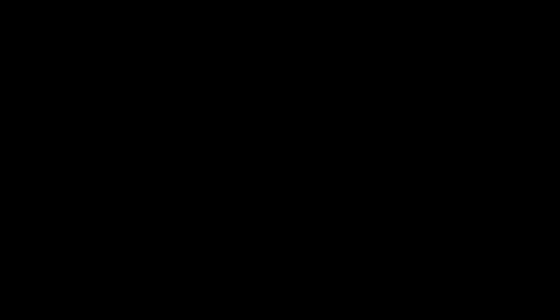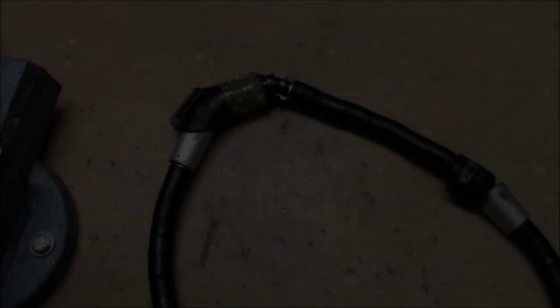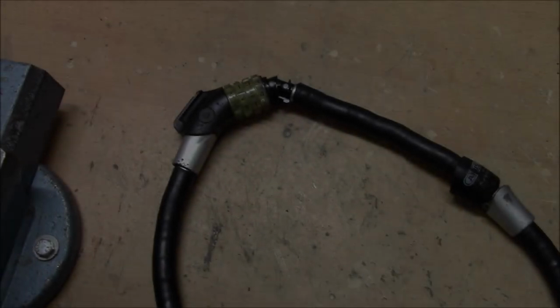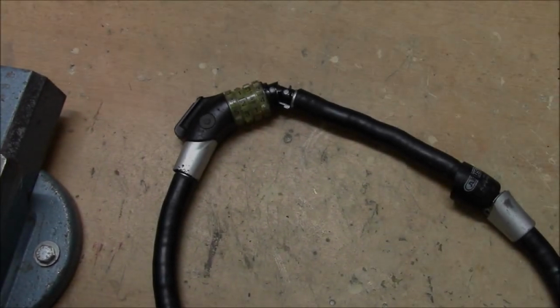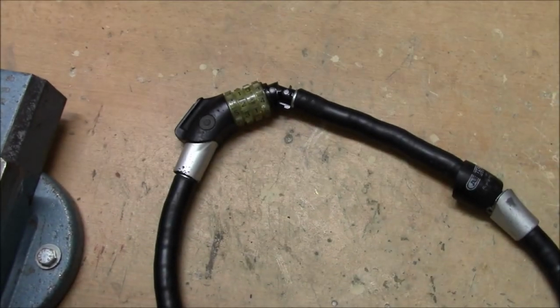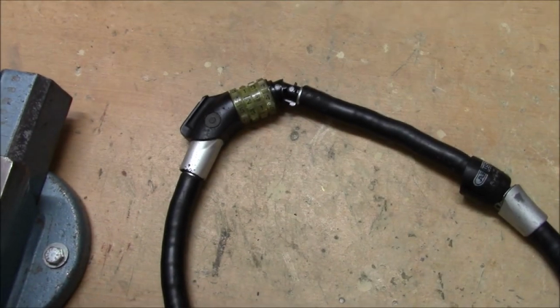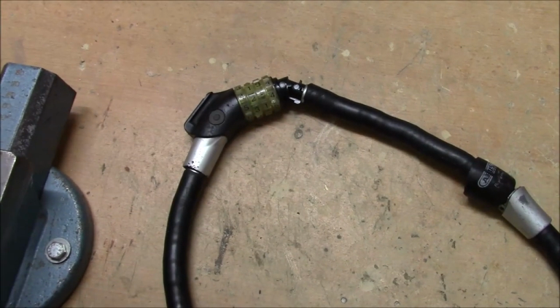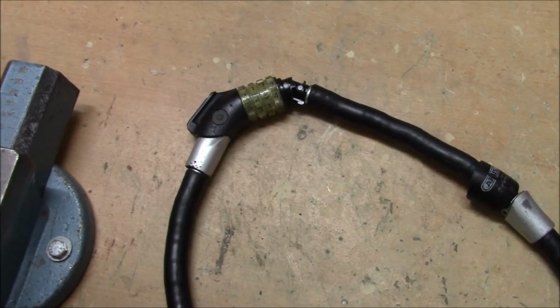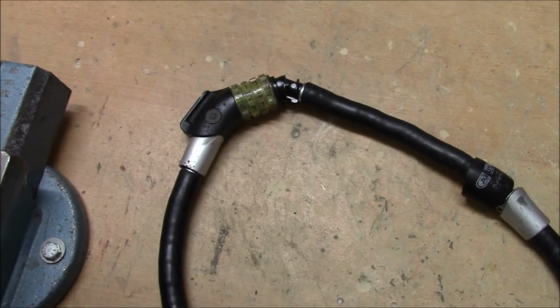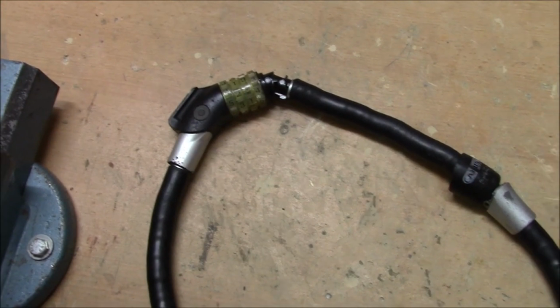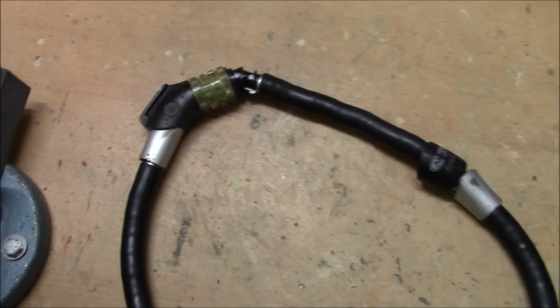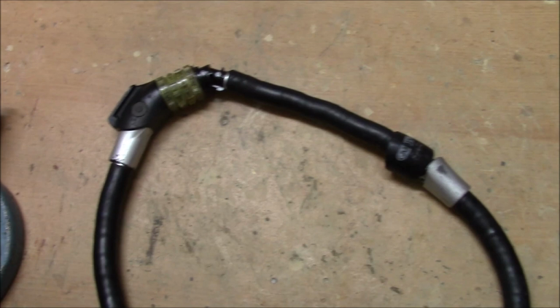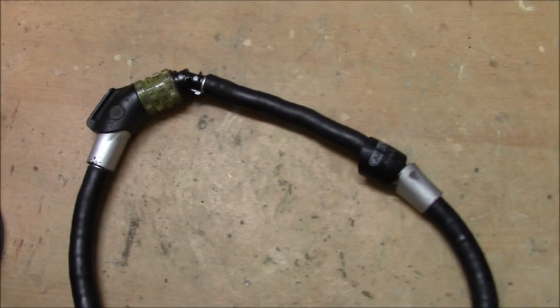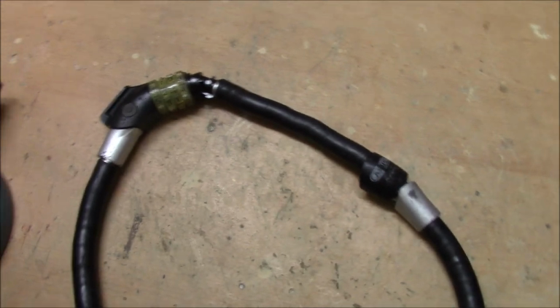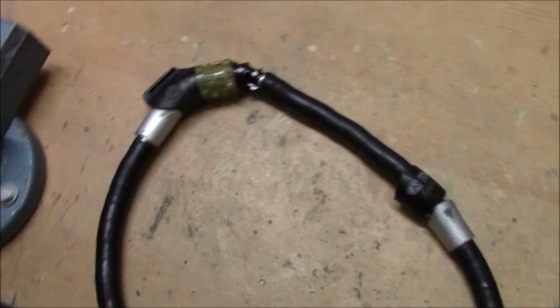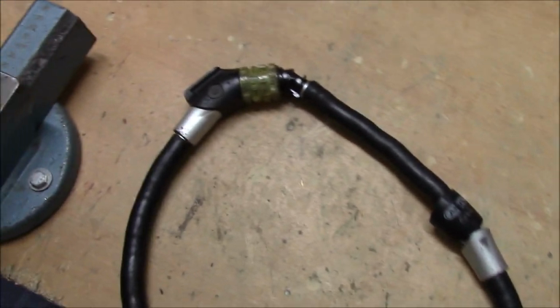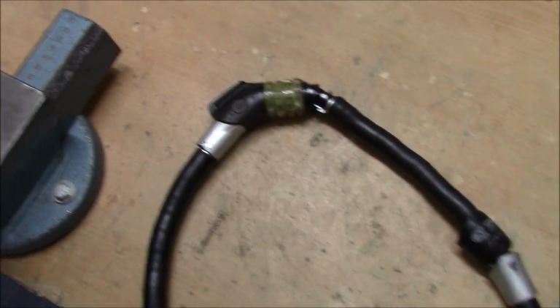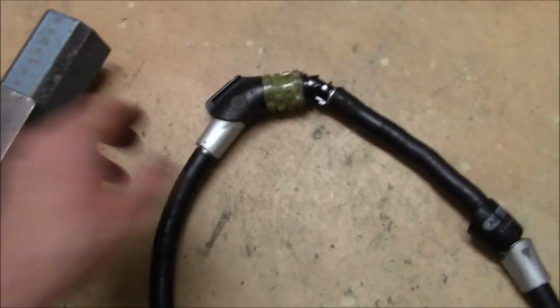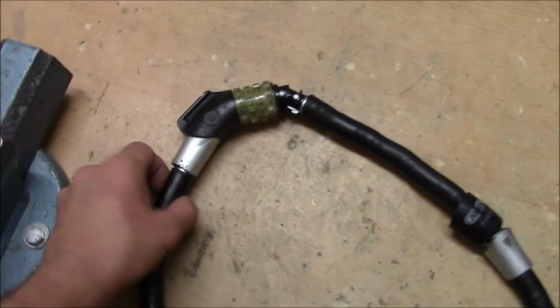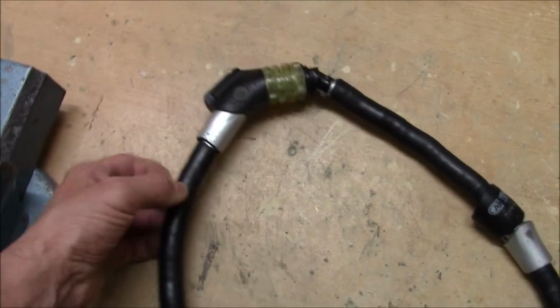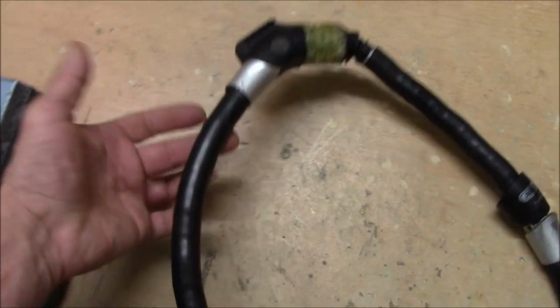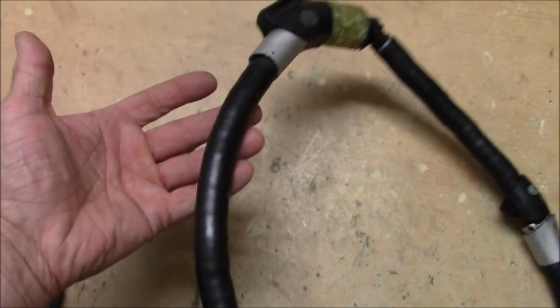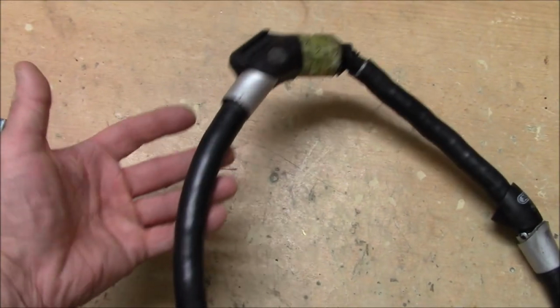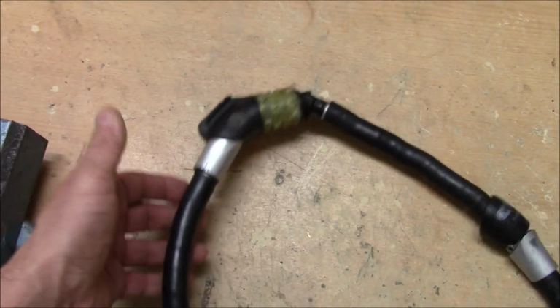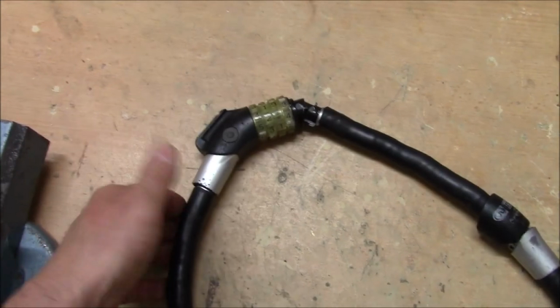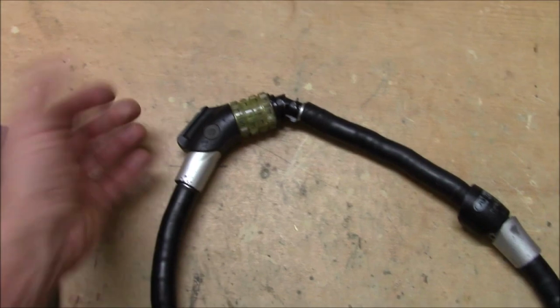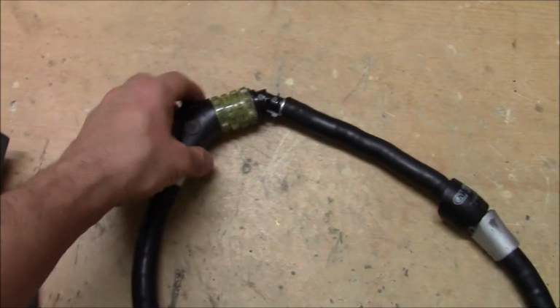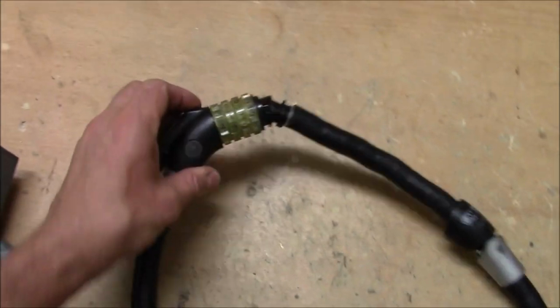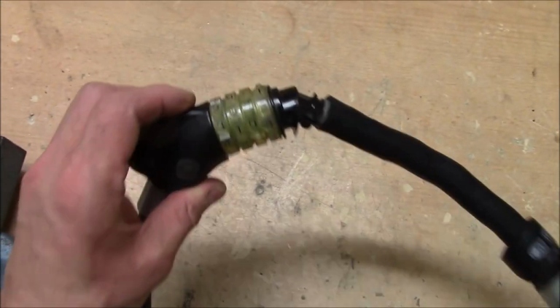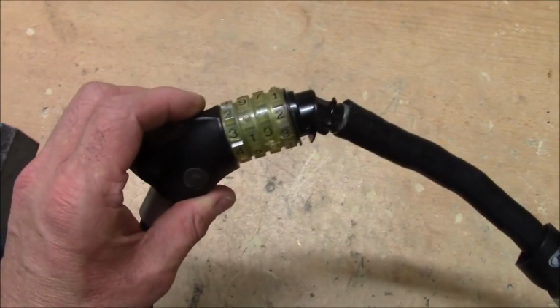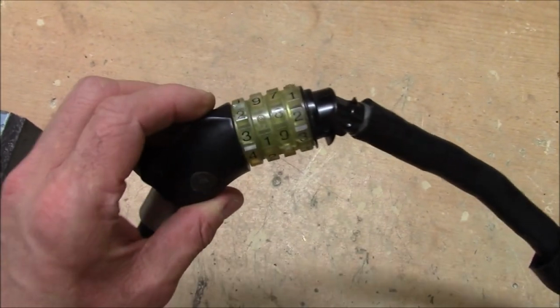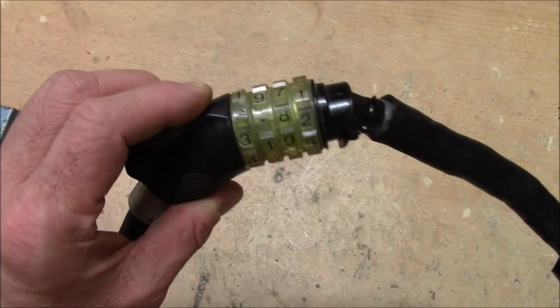Welcome to a bike lock that I found on the street today. It's an ABUS four-wheel combination cable or ring lock. Four wheels.